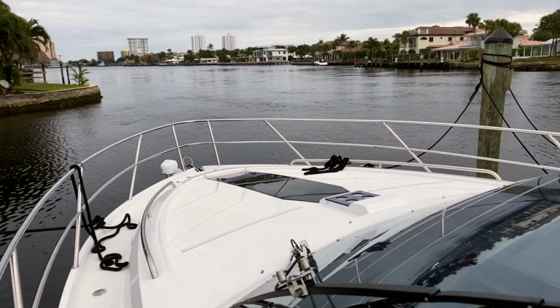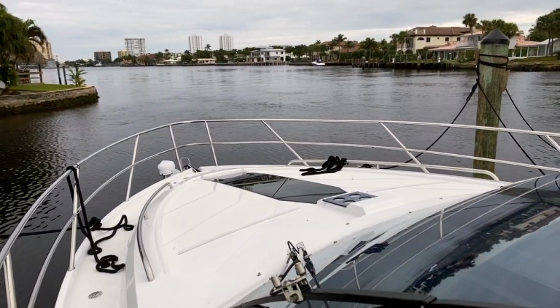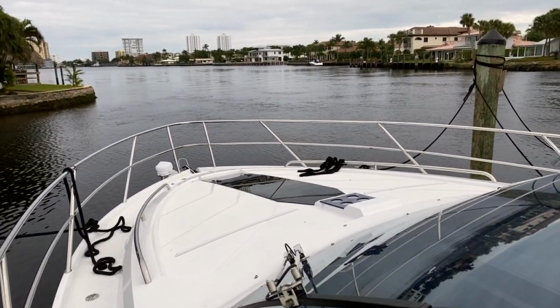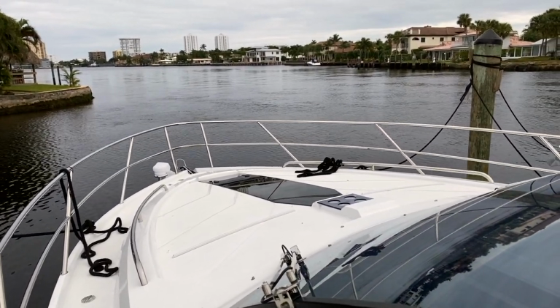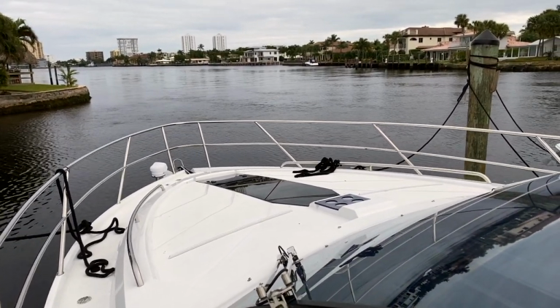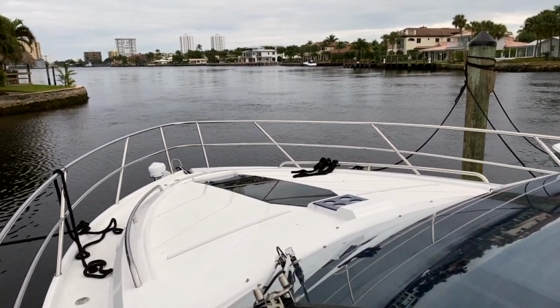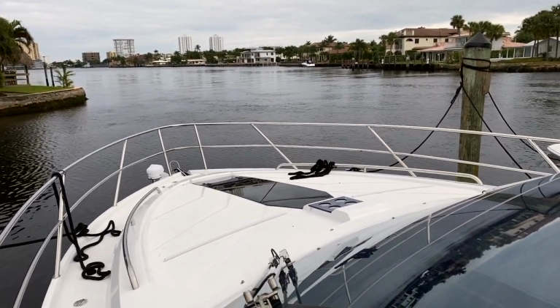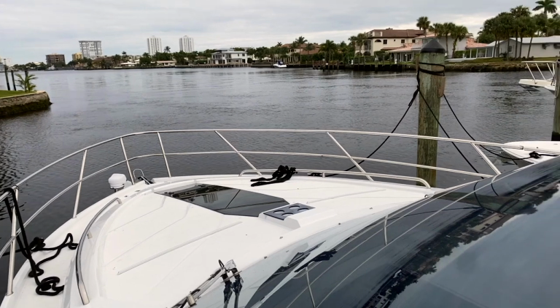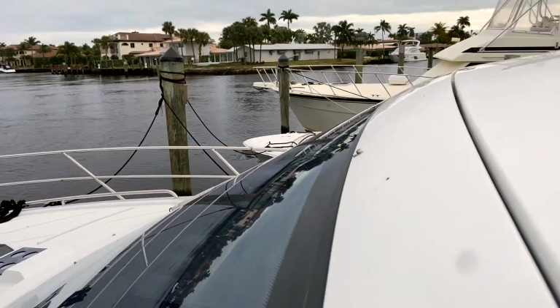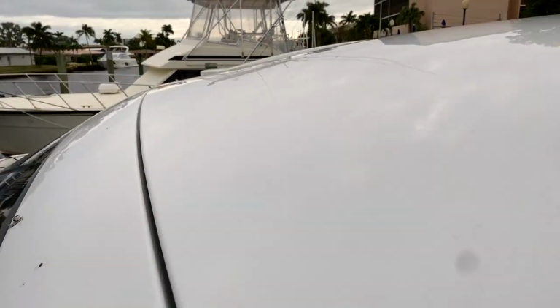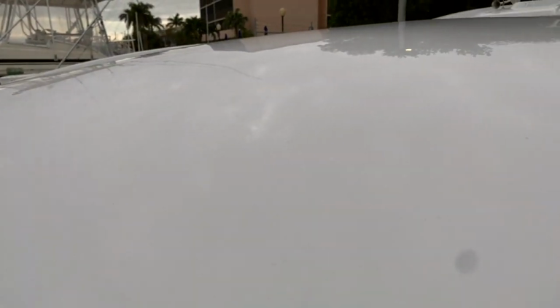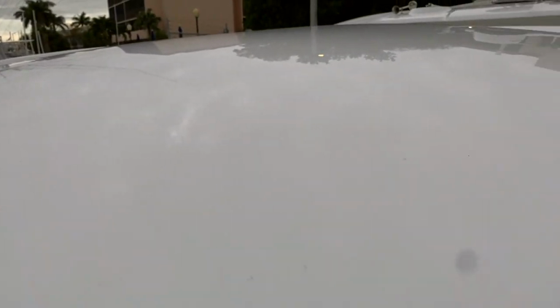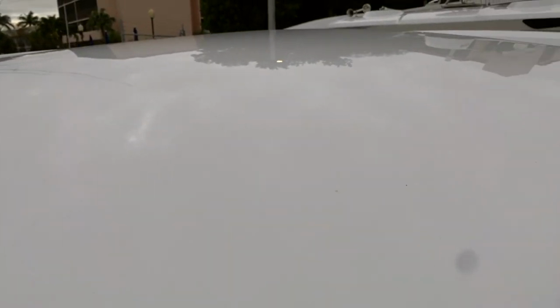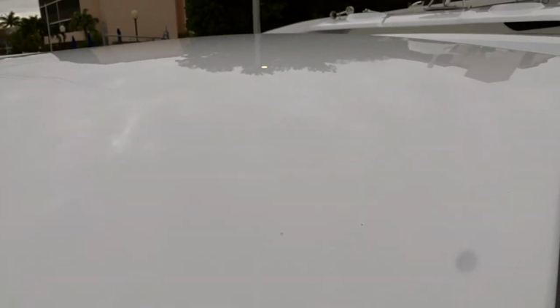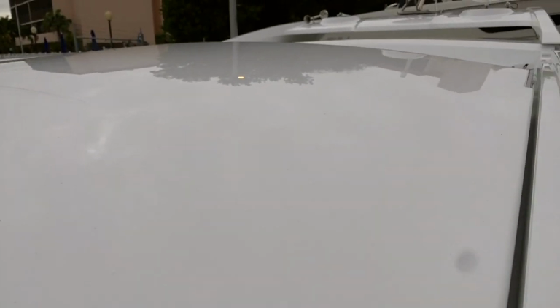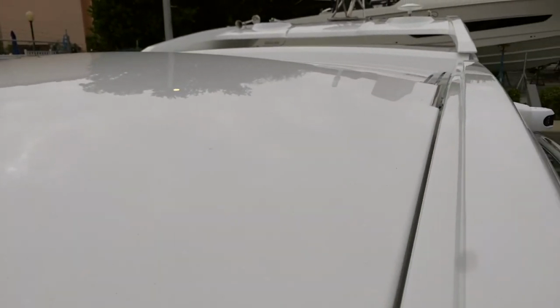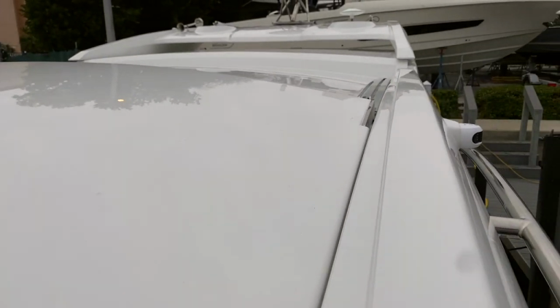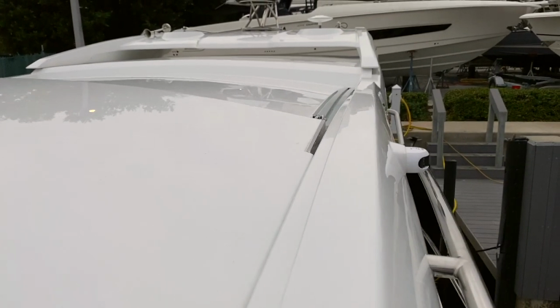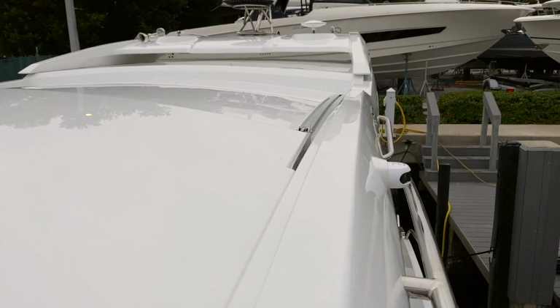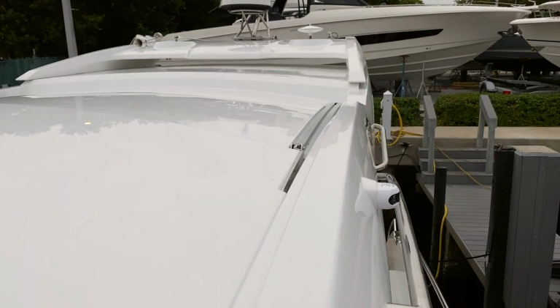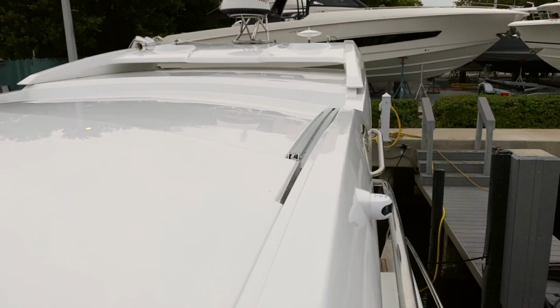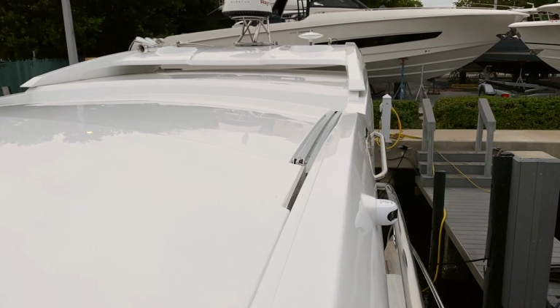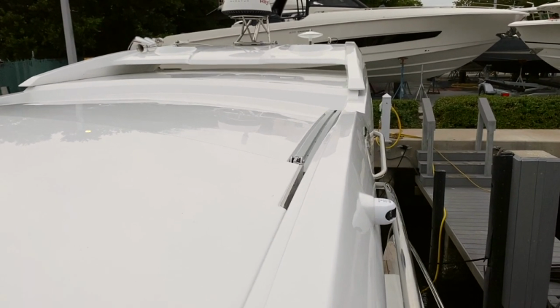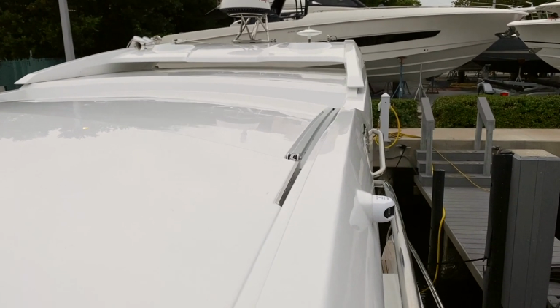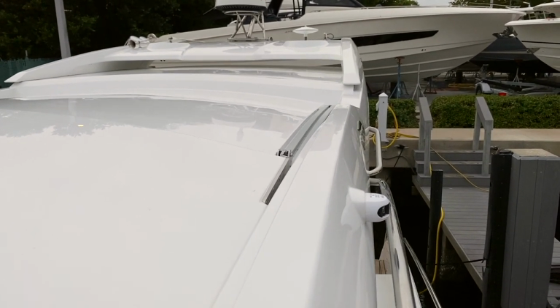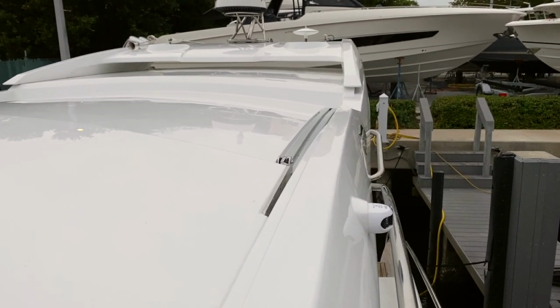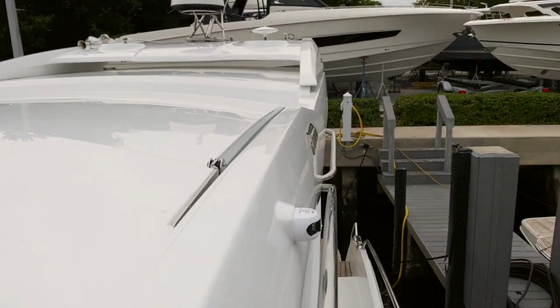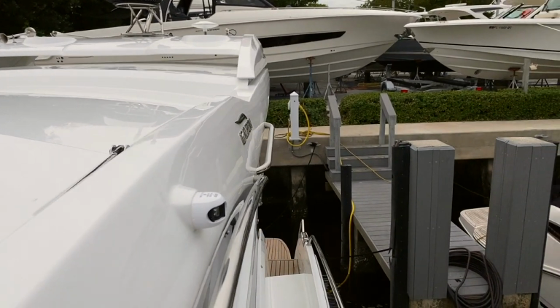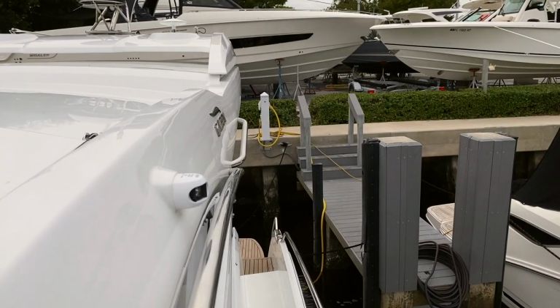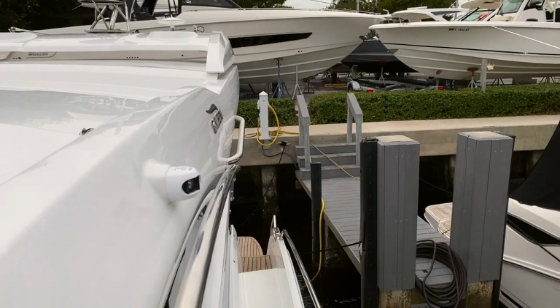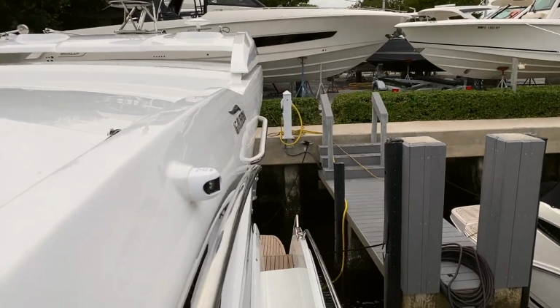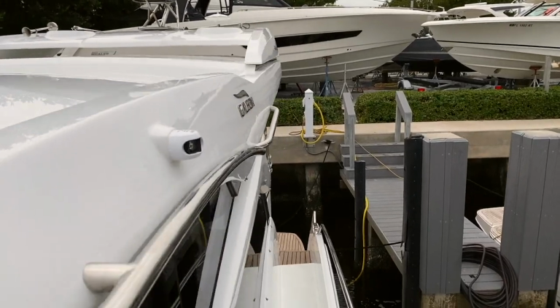Heavy duty windshield wipers with a dual motor system and stainless steel bars. Here's the hardtop with a sunroof that retracts. You've got a nice radar up there. Beautiful low profile boat.